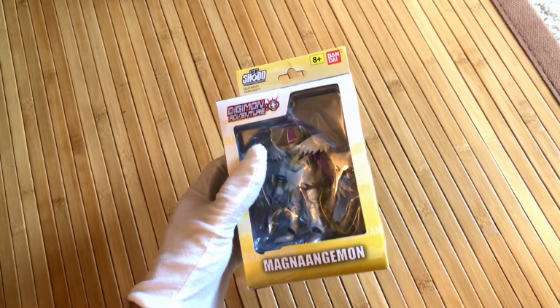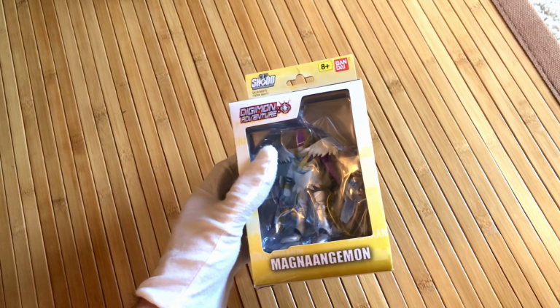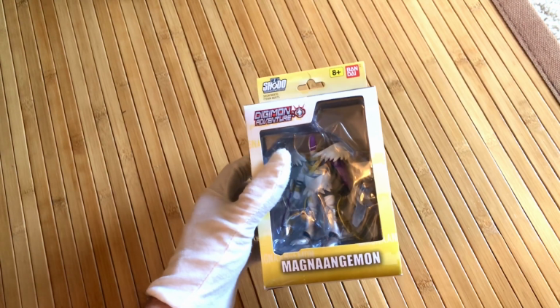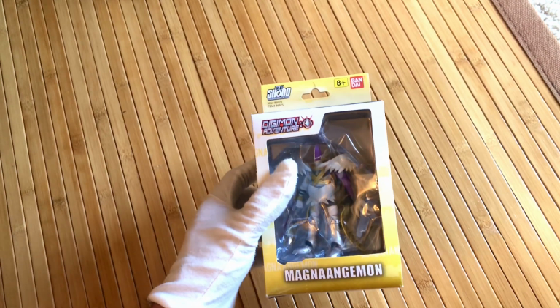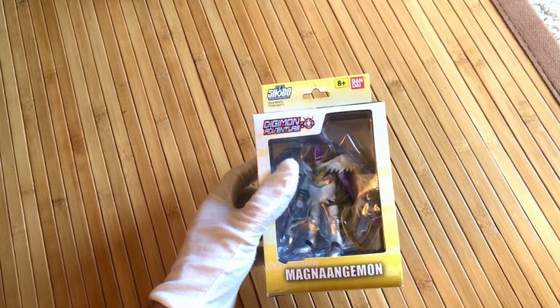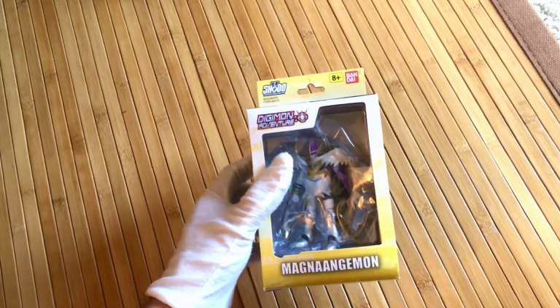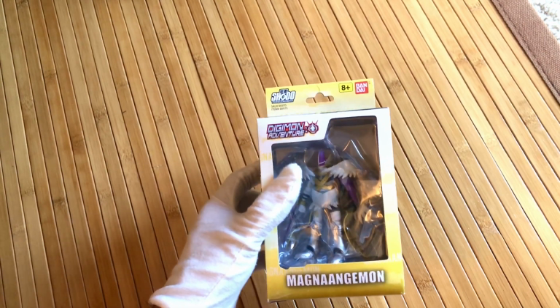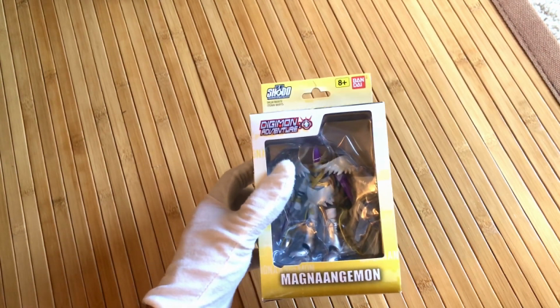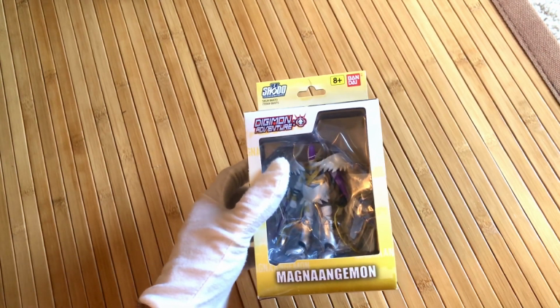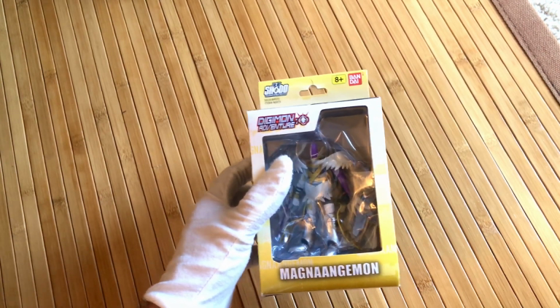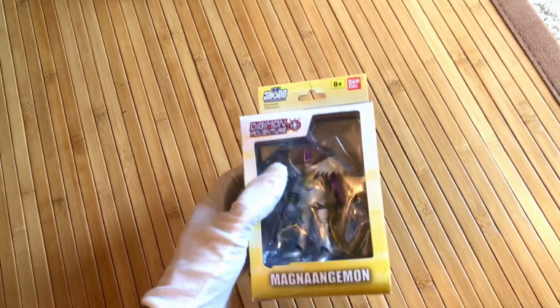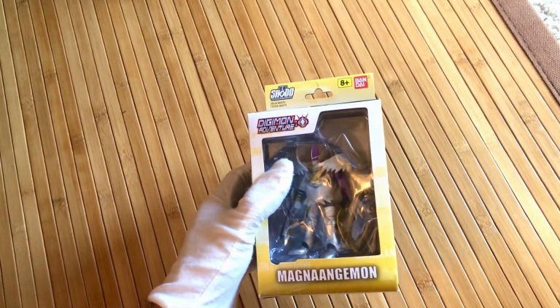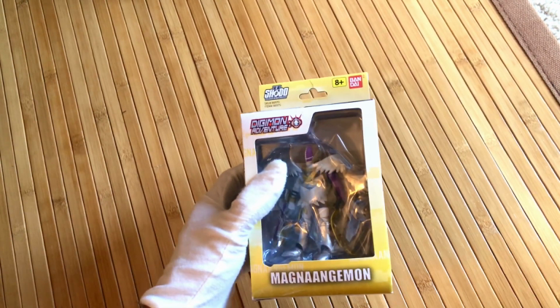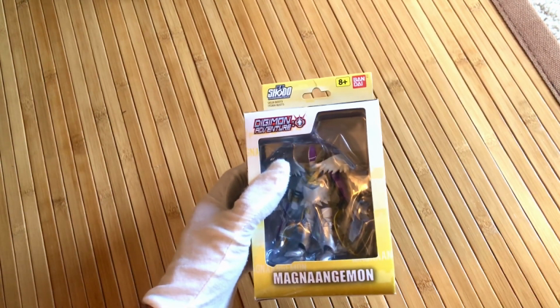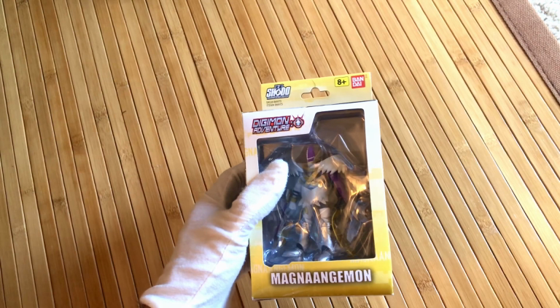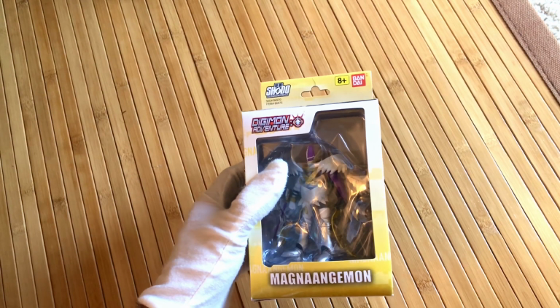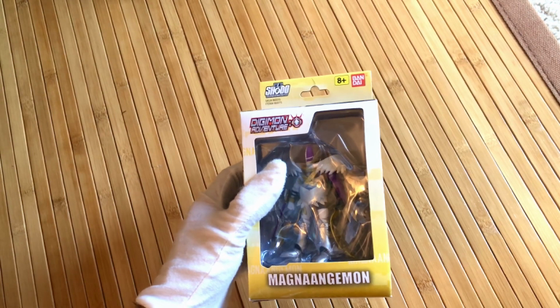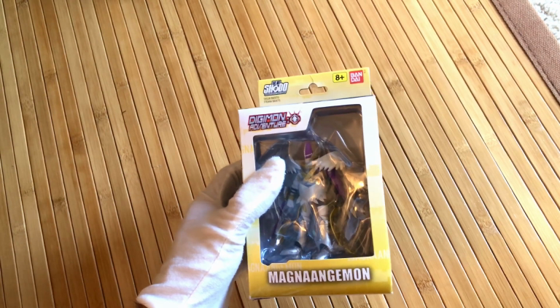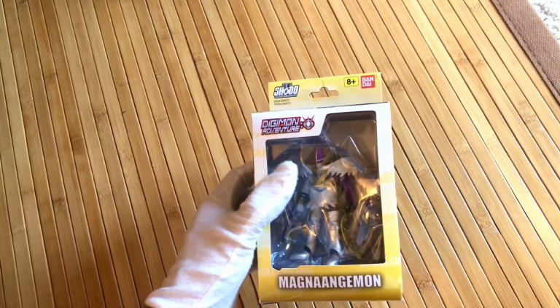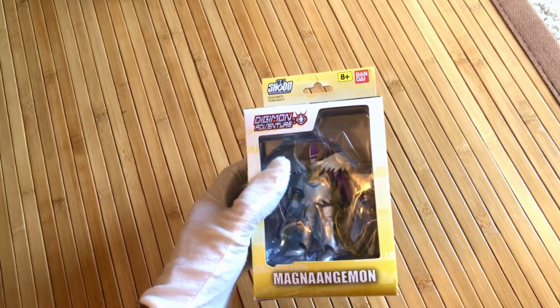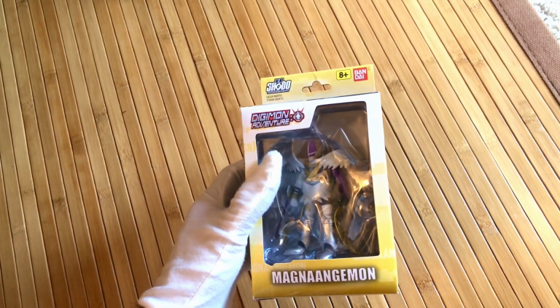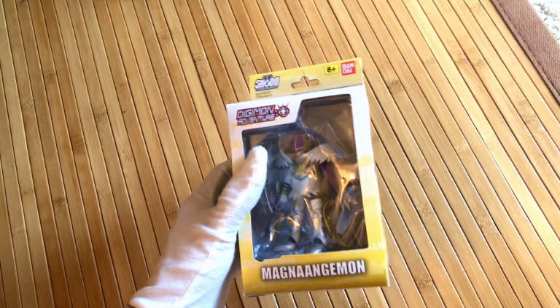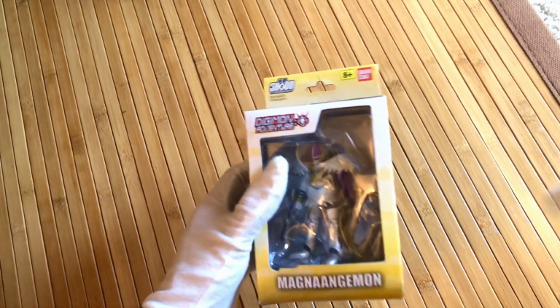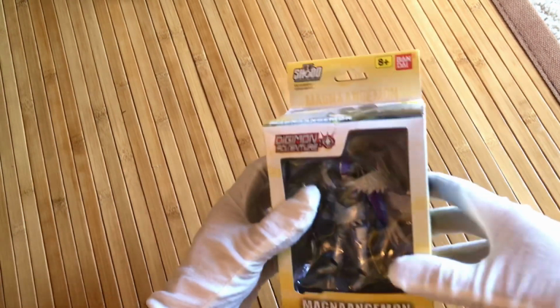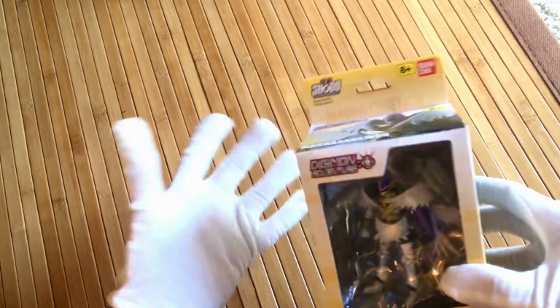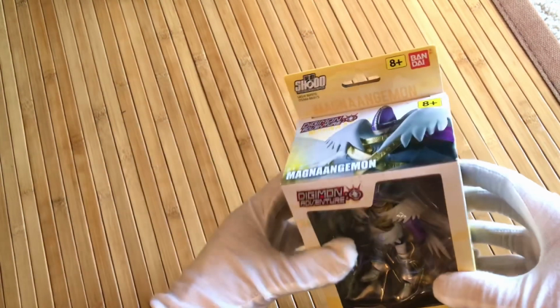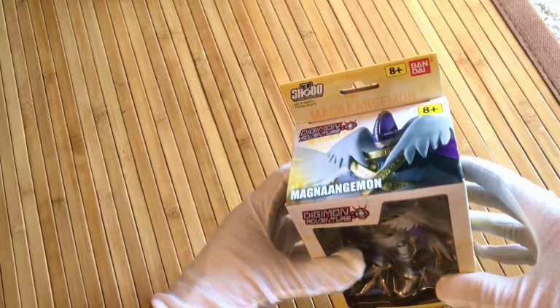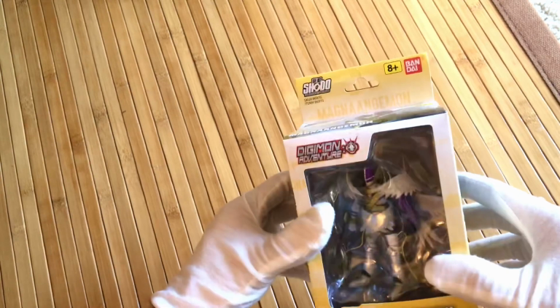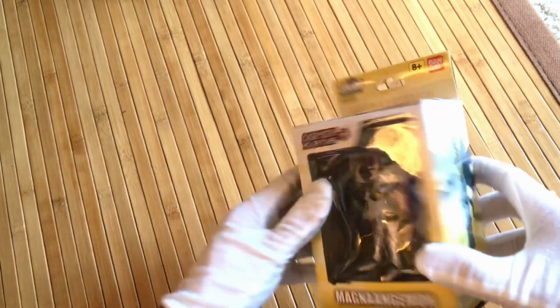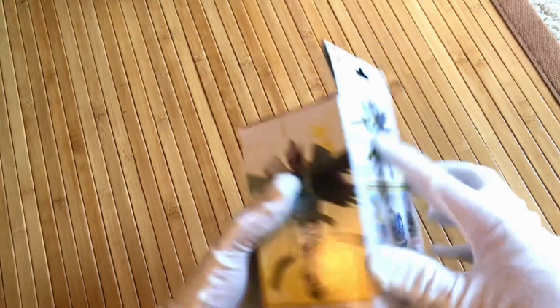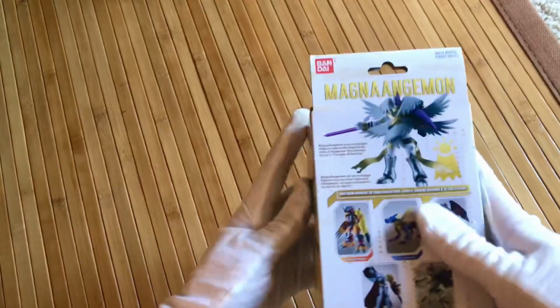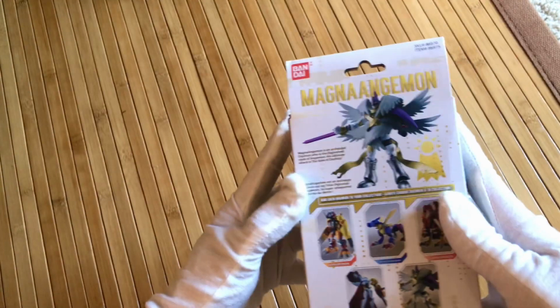If you haven't already, subscribe to my channel, TCG Meta Slaya. Still definitely doing a lot of work on that to build it up, but I'll be getting into more of a groove on that soon. I decided to pick up at least one action figure based on it.